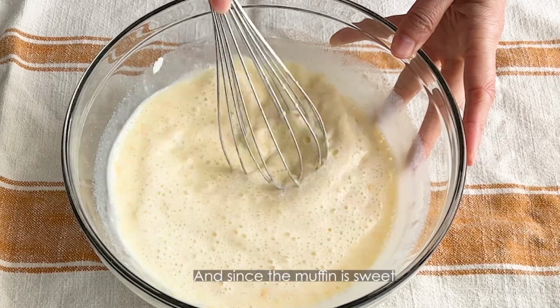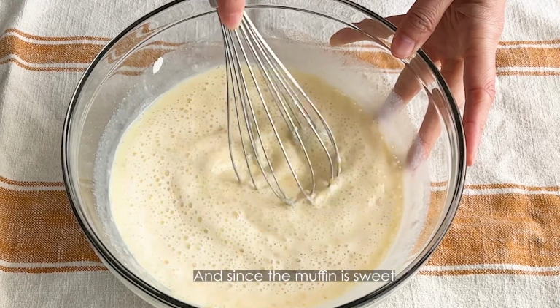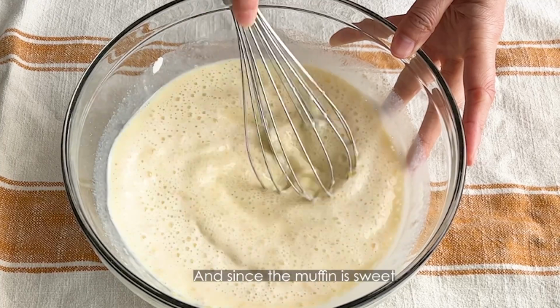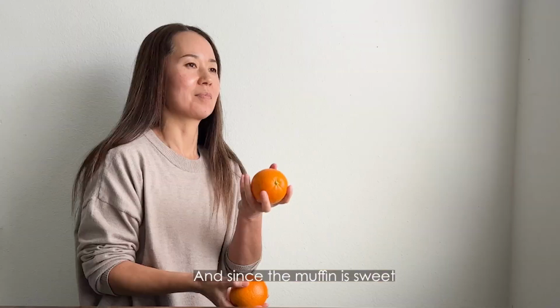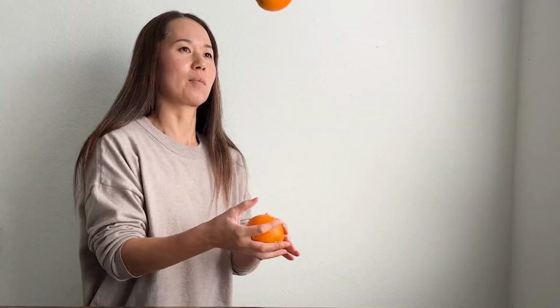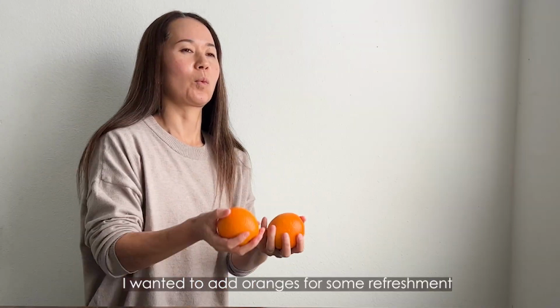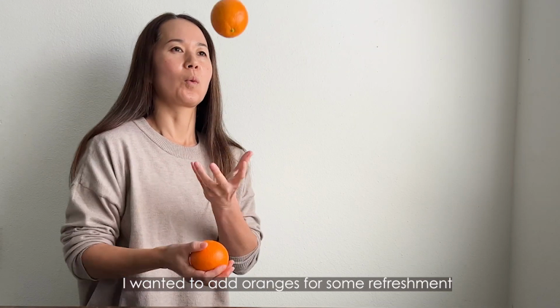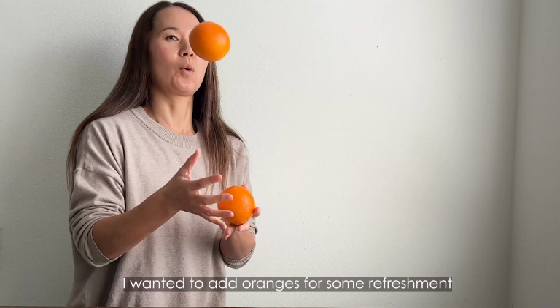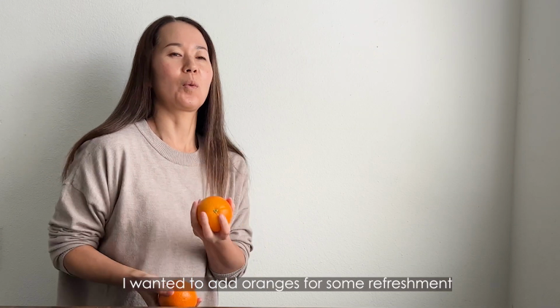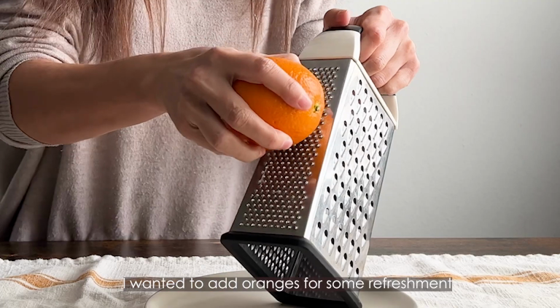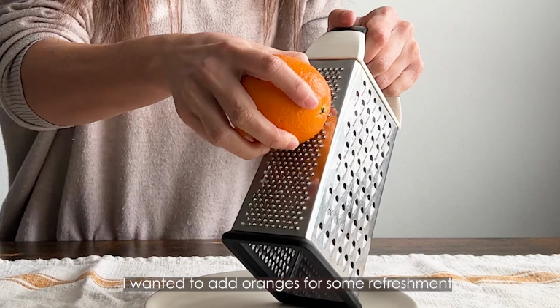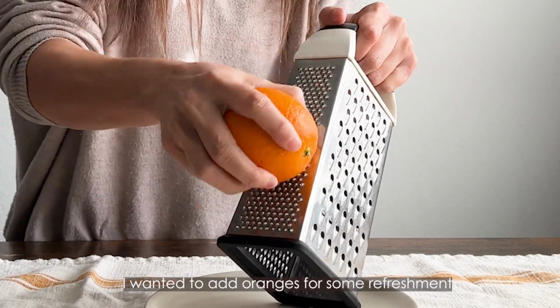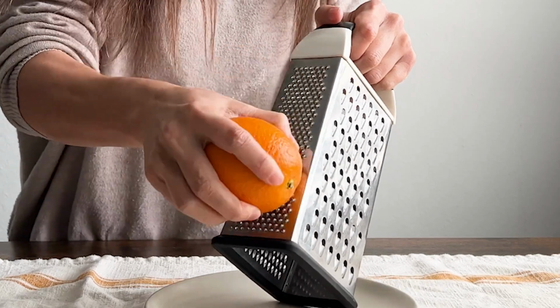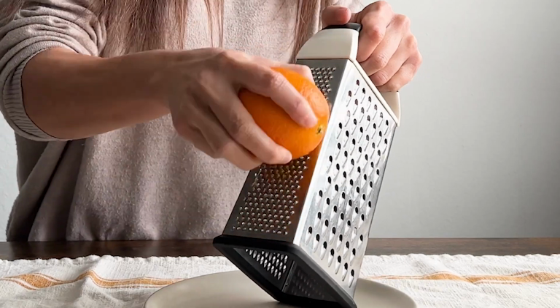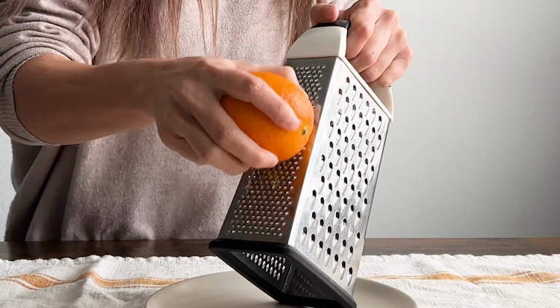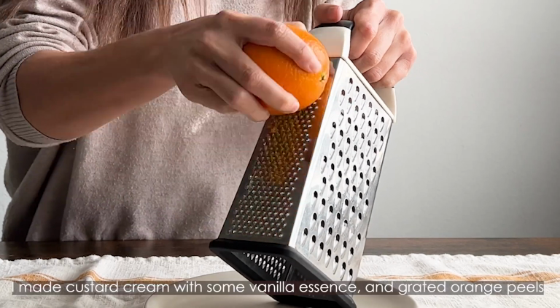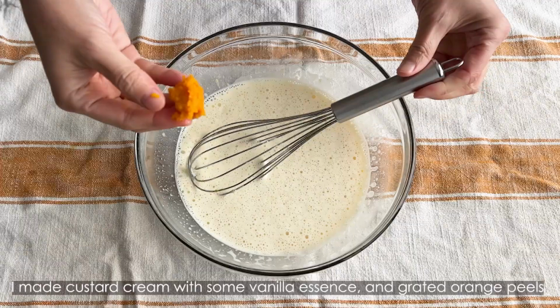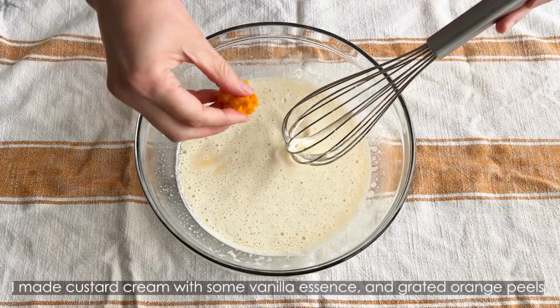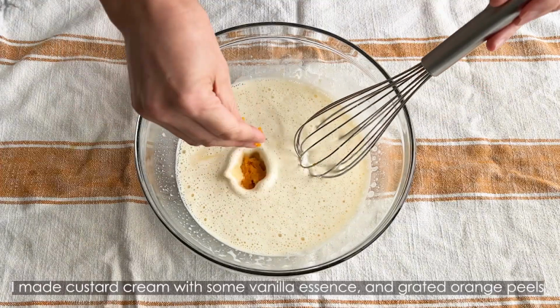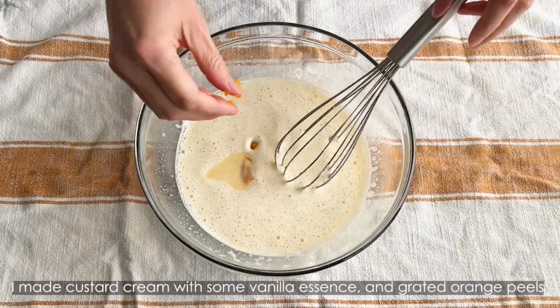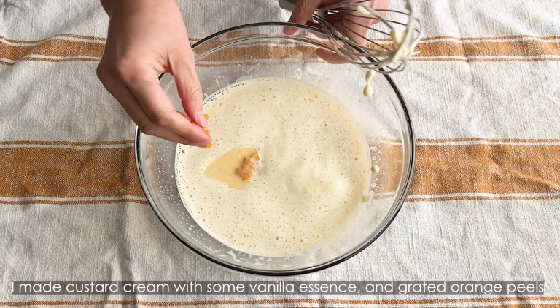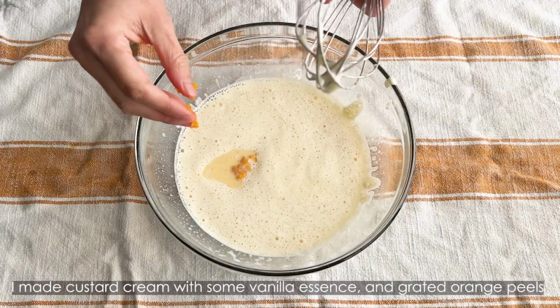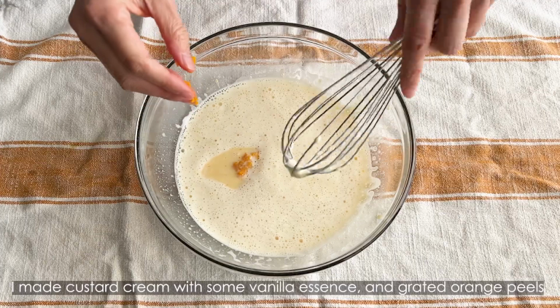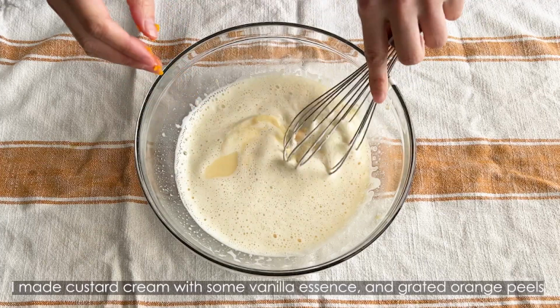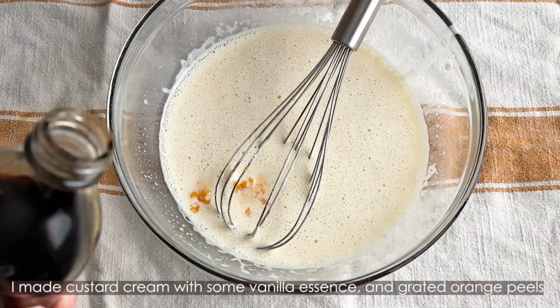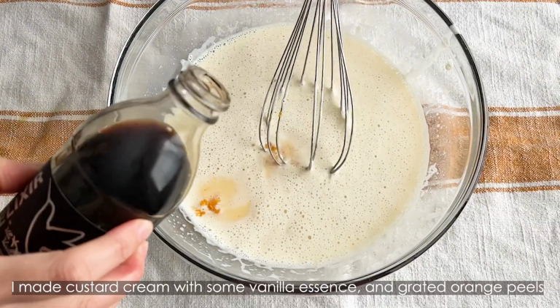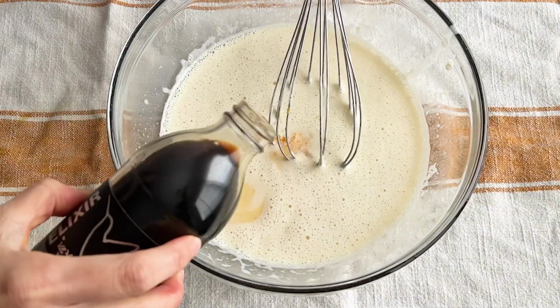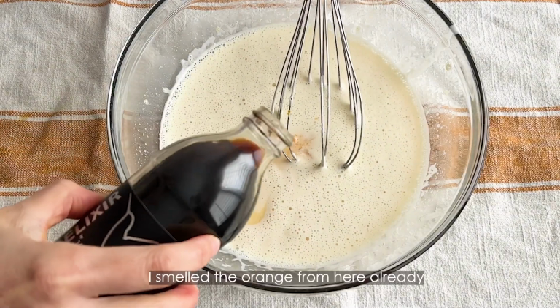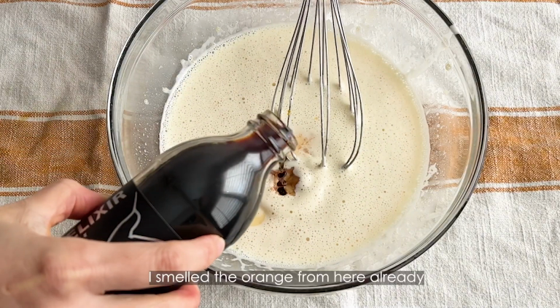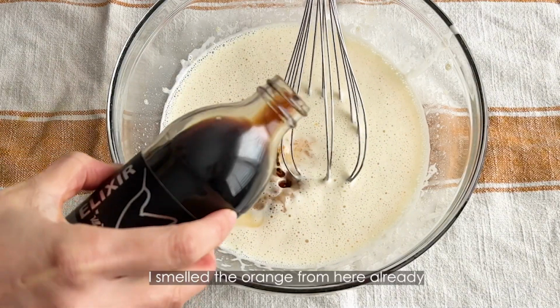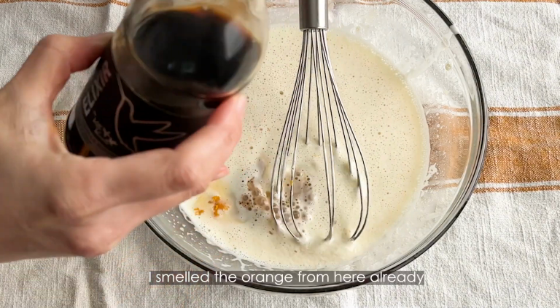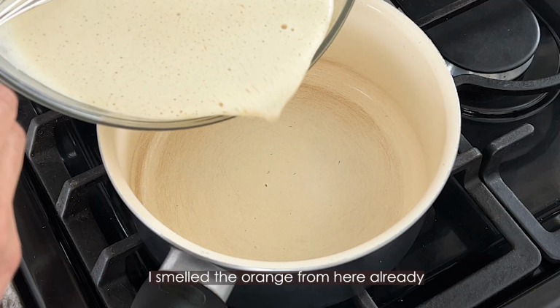I decided to bake them to make crunchy crumbs and combine them with homemade custard cream. And since the muffin is sweet, I wanted to add oranges for some freshness. I made custard cream with some vanilla essence and grated orange peels — I can smell the orange from here already.